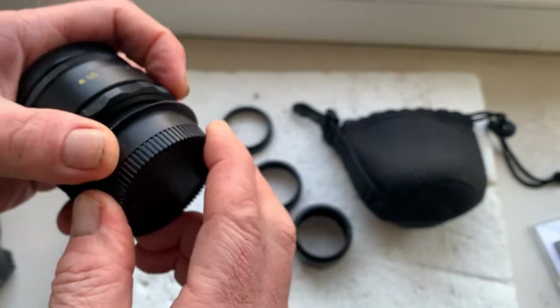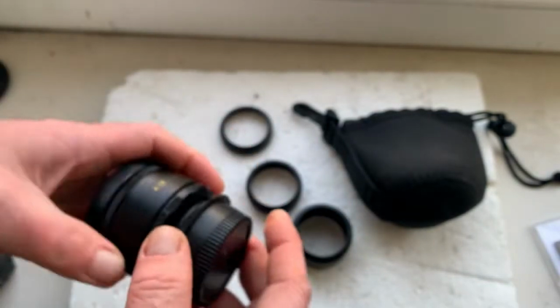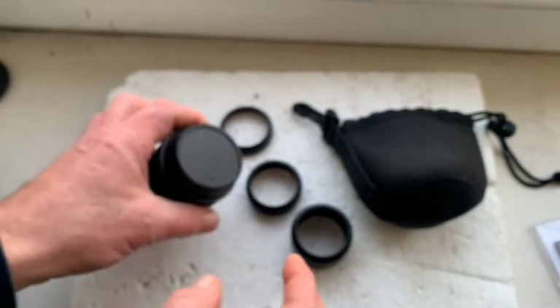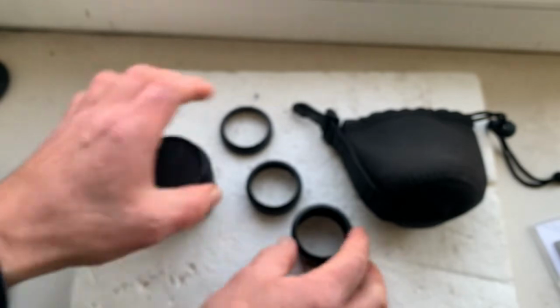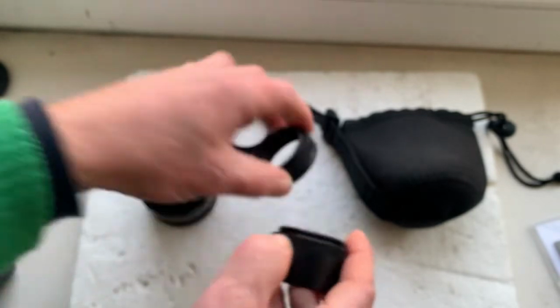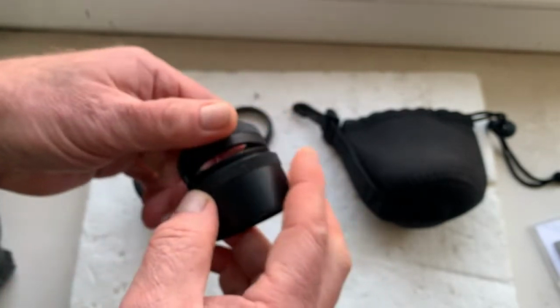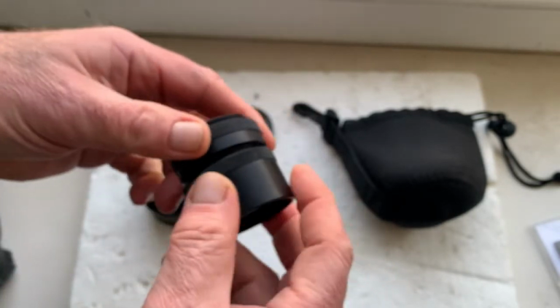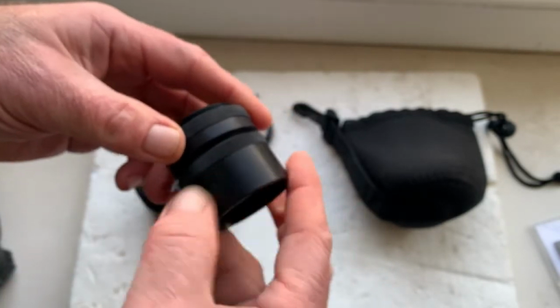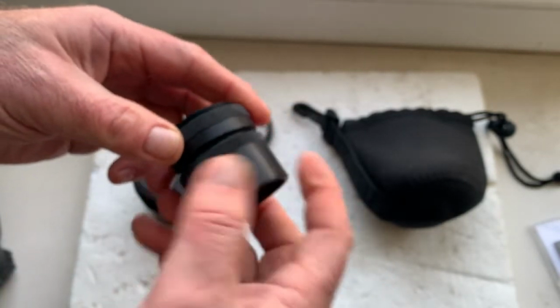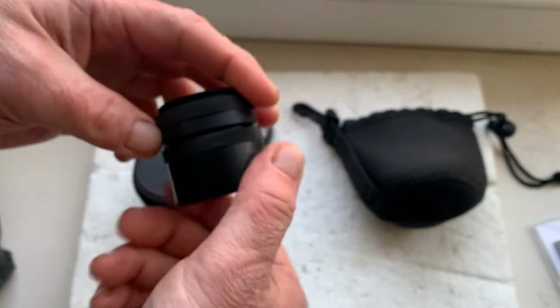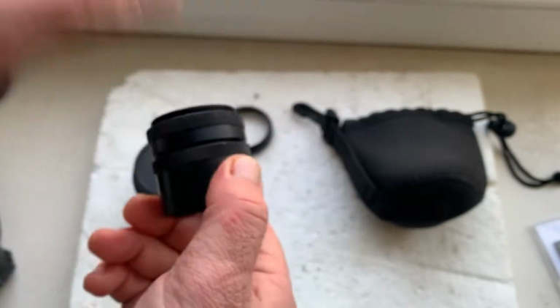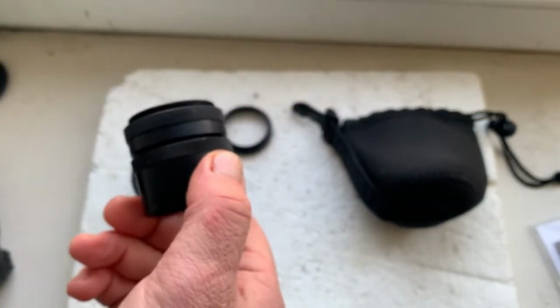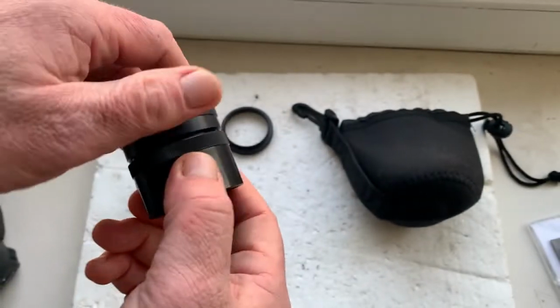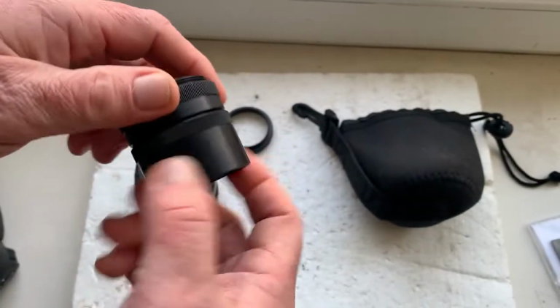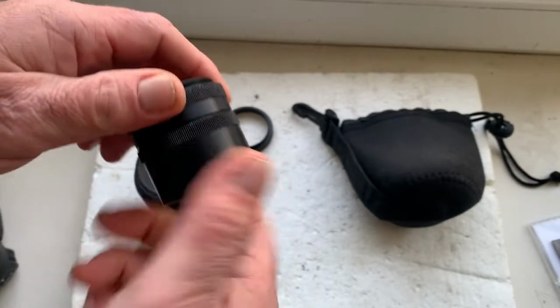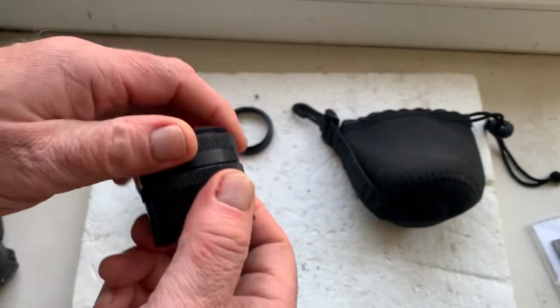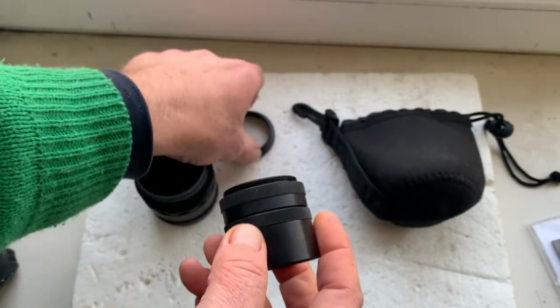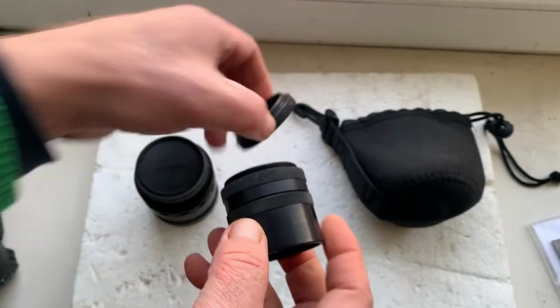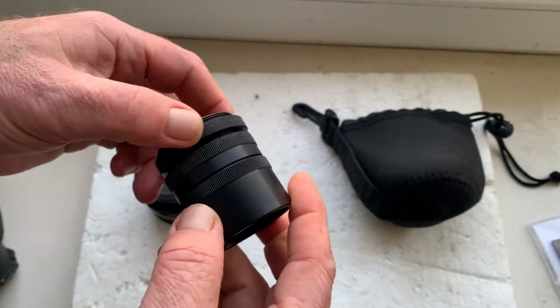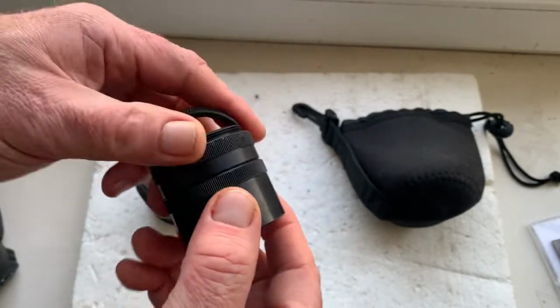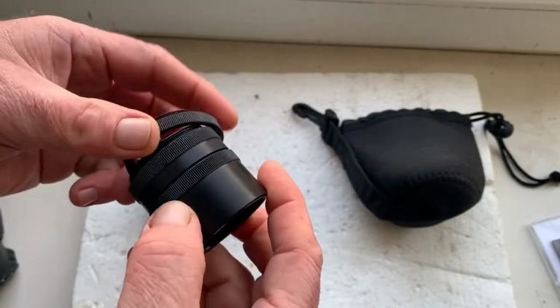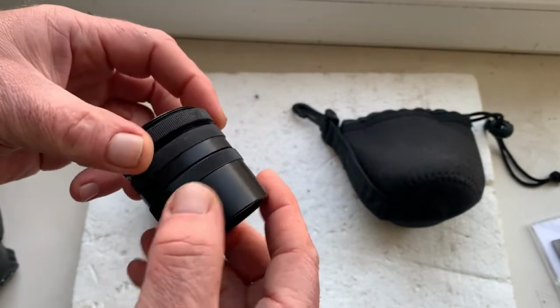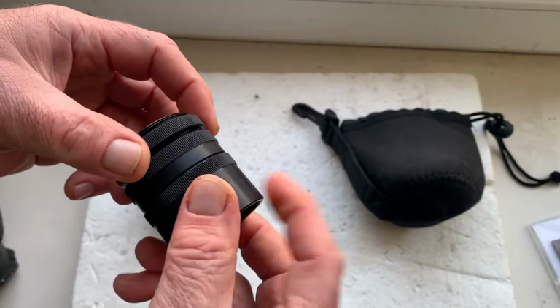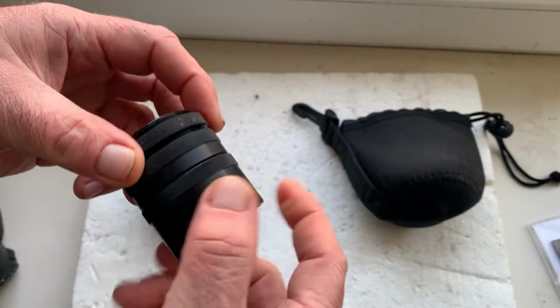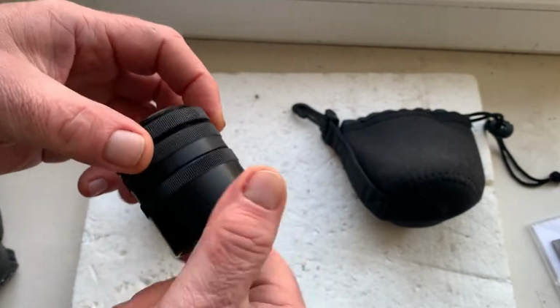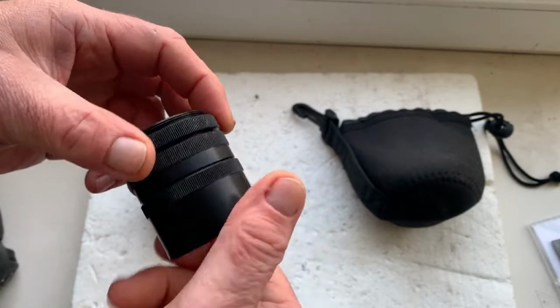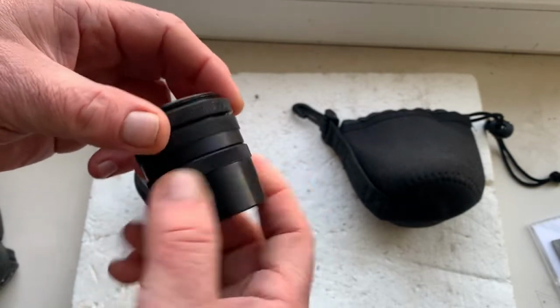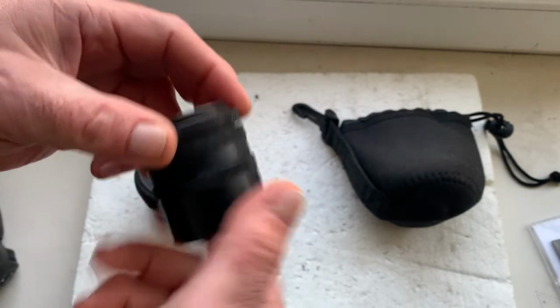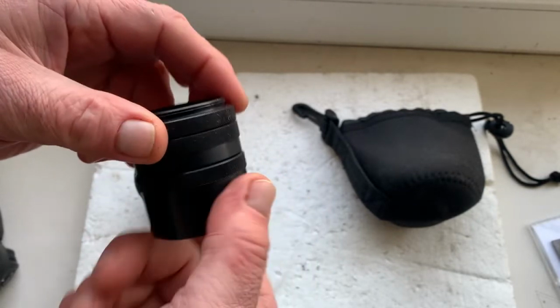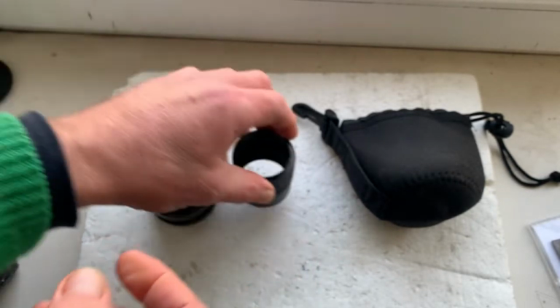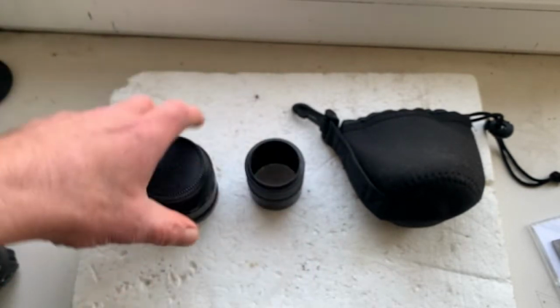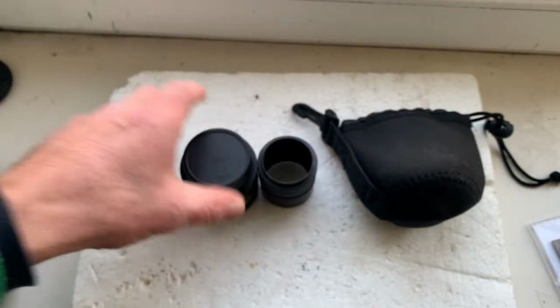Now I'll package your lens and send it to you today. Thank you for your purchase and thank you for your attention.